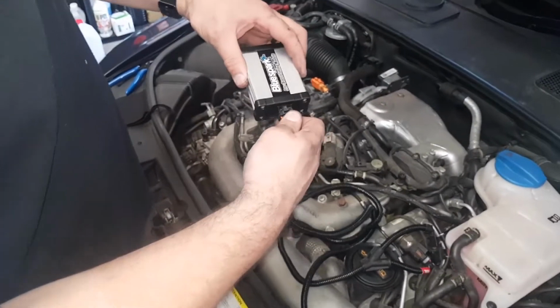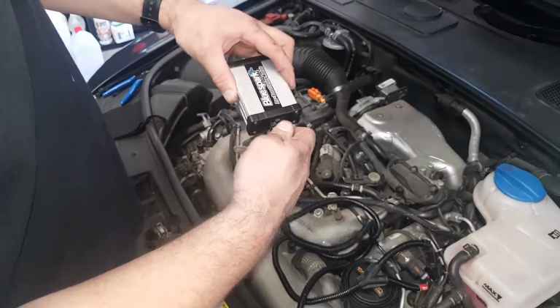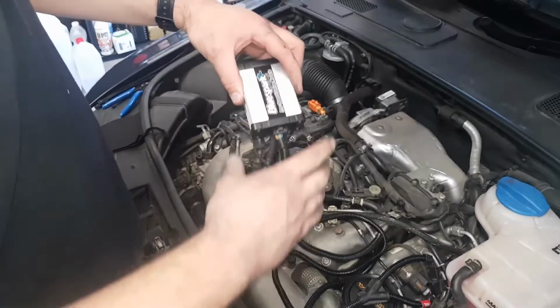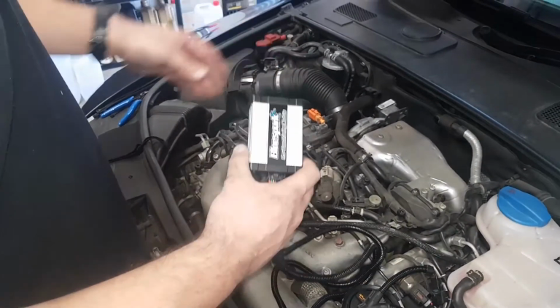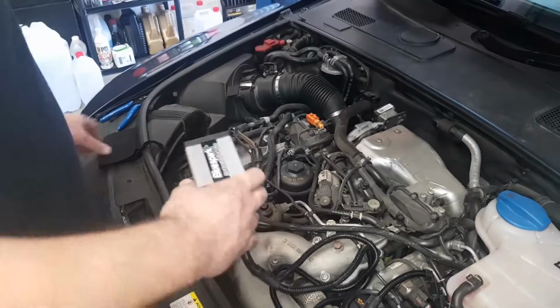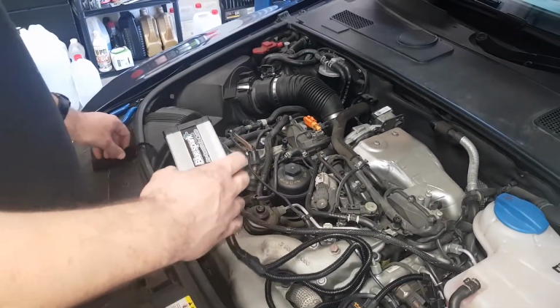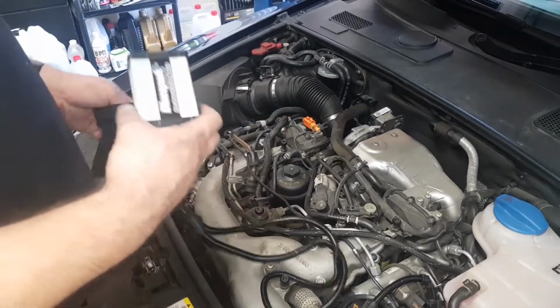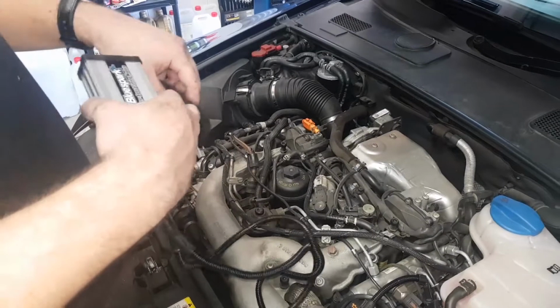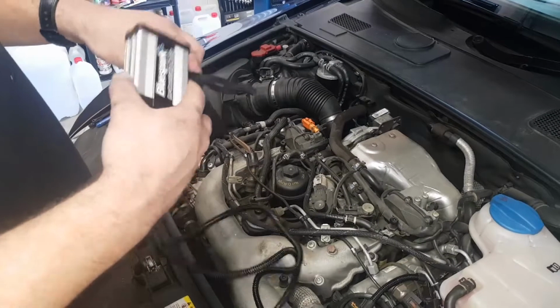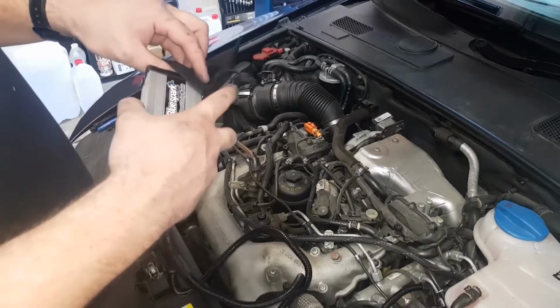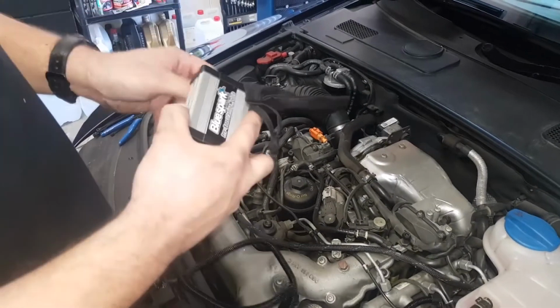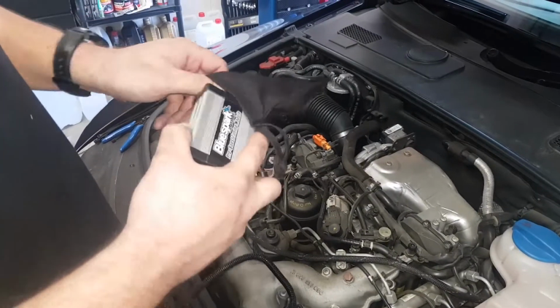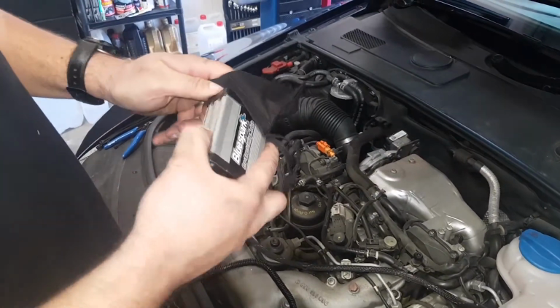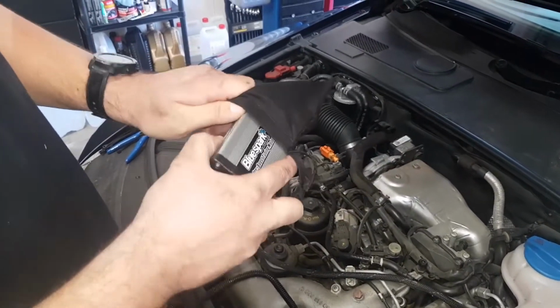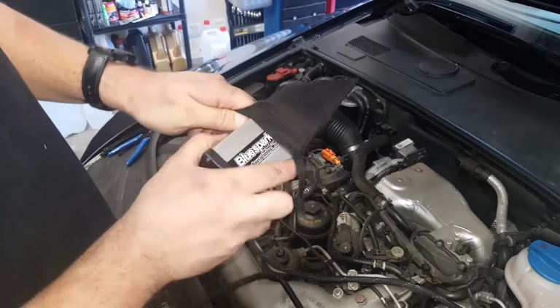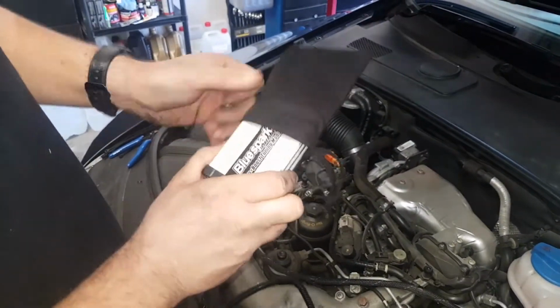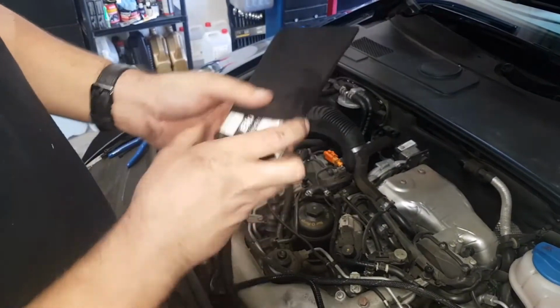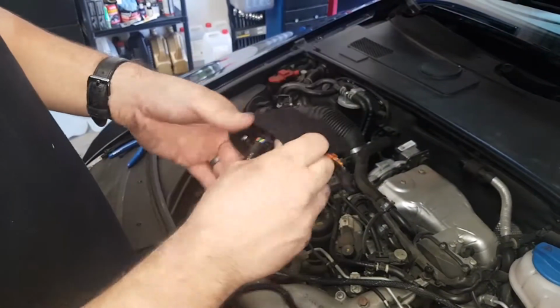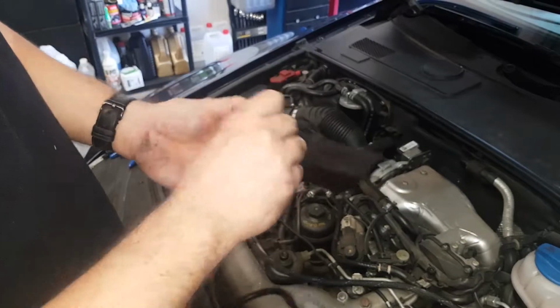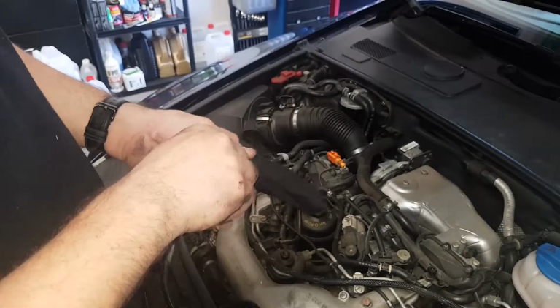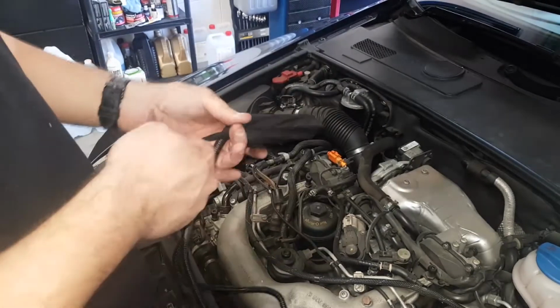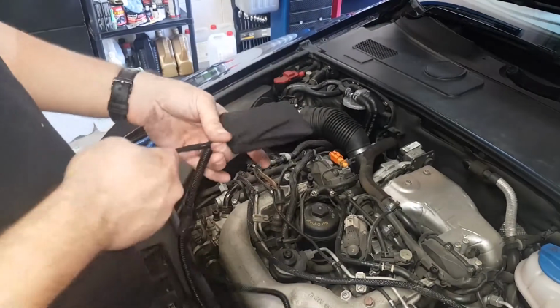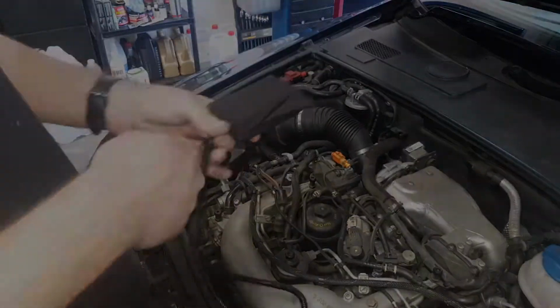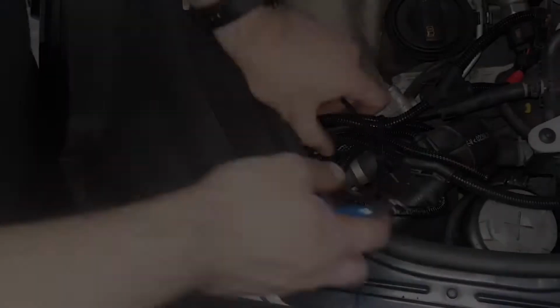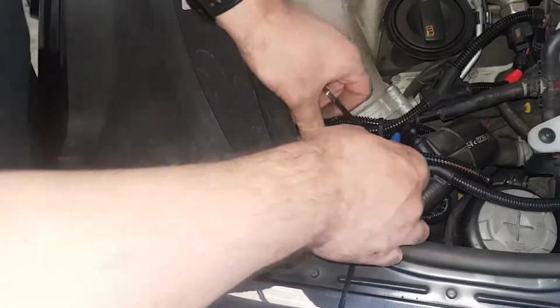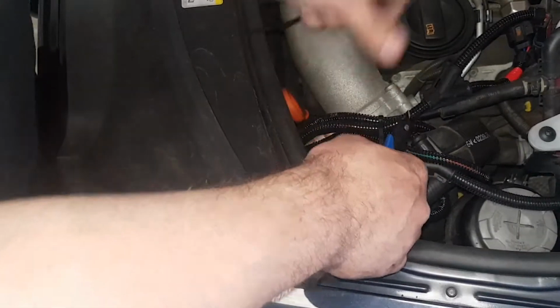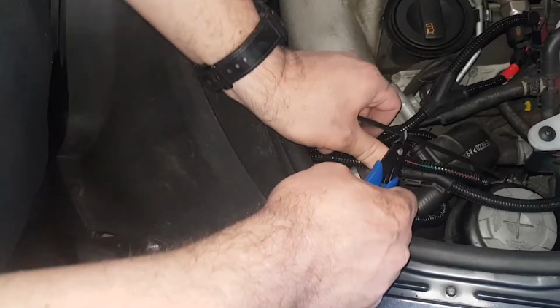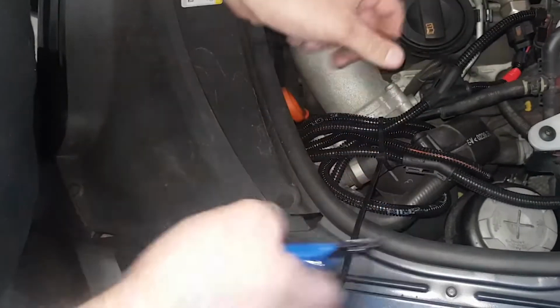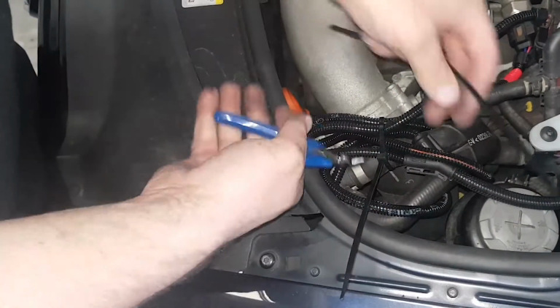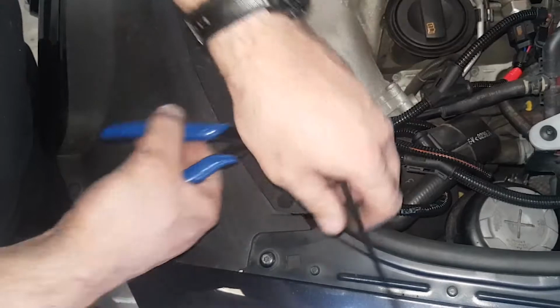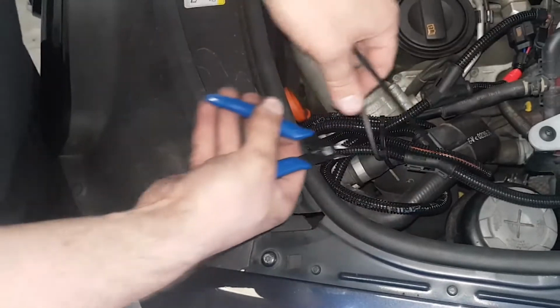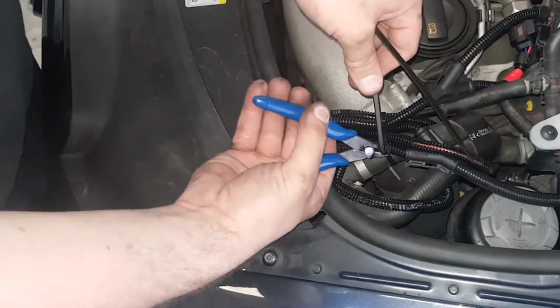Connect the unit to the wiring loom and place it into the provided protective bag. Replace the tuning box and wiring harness away from direct heat or moving parts. Secure the unit and tidy the wiring harness with the cable ties provided.